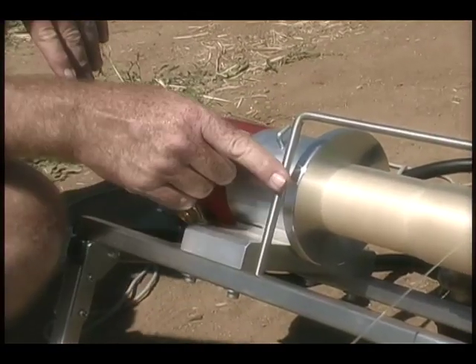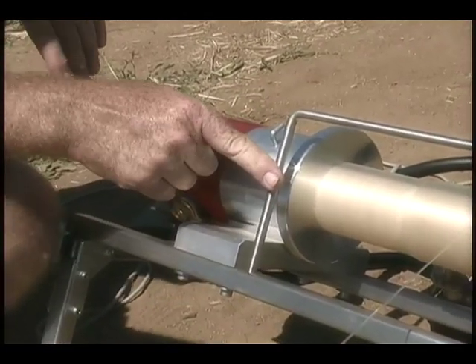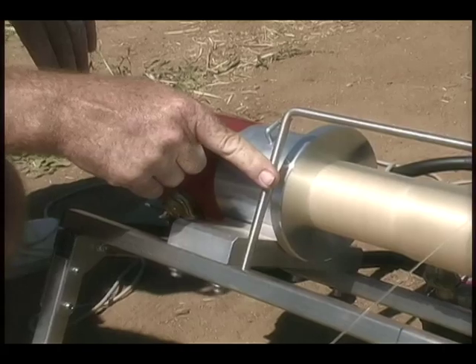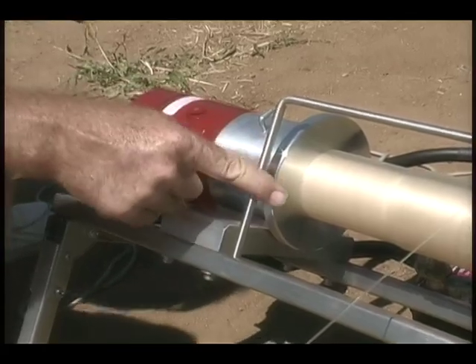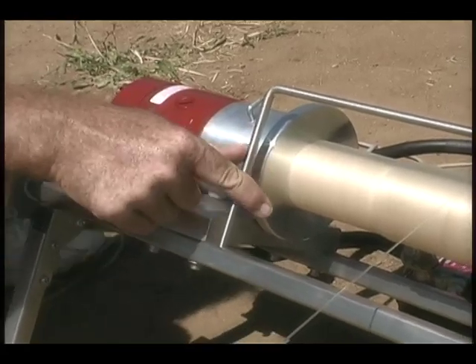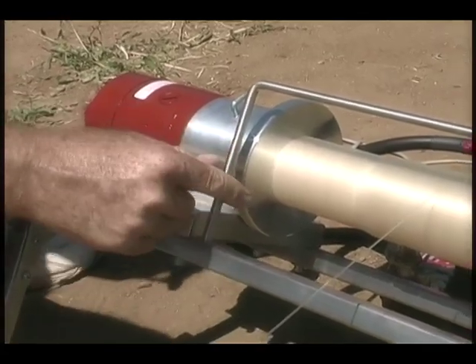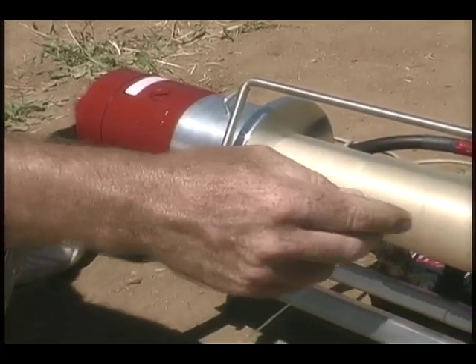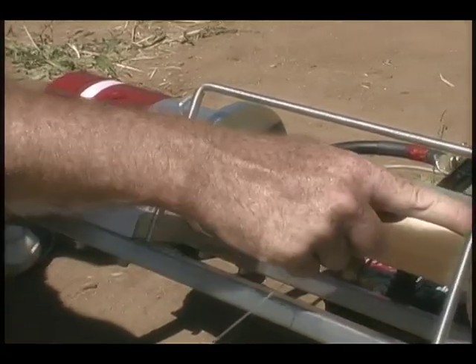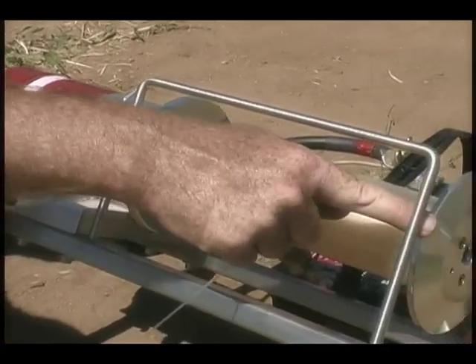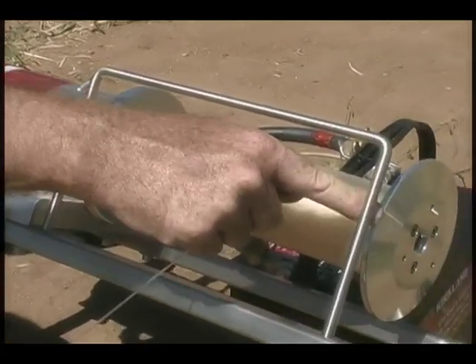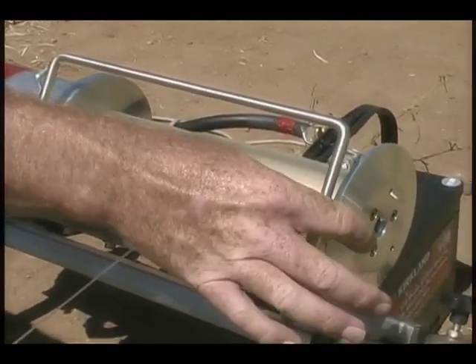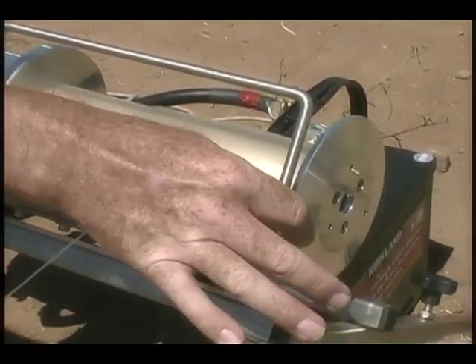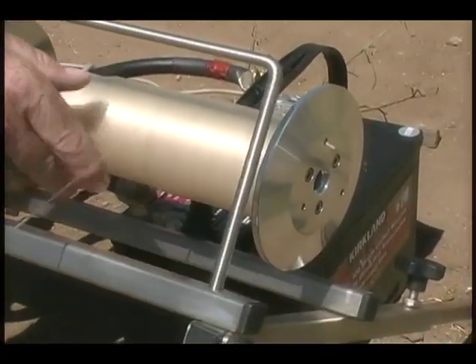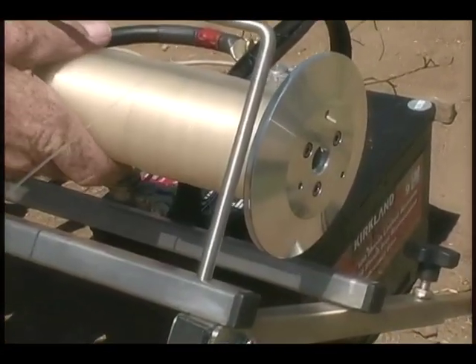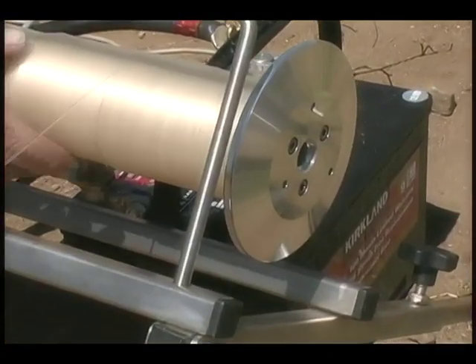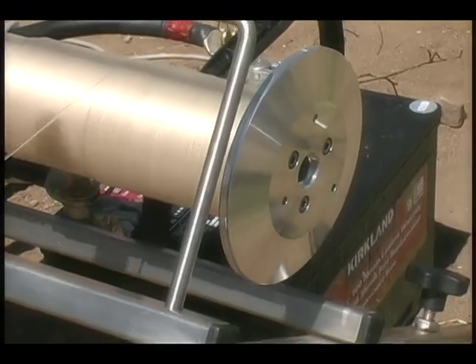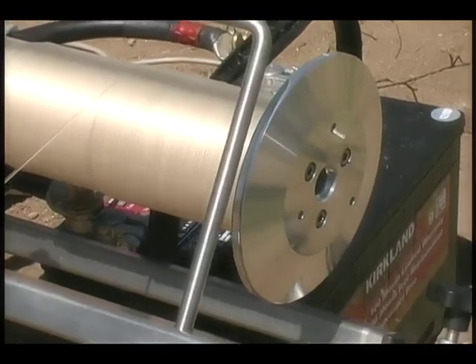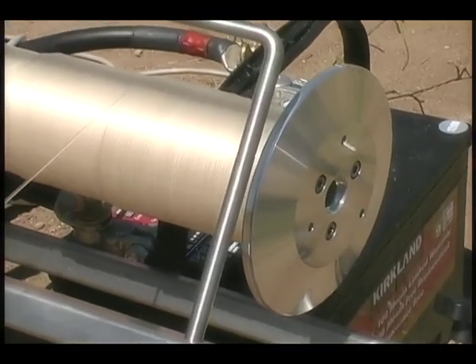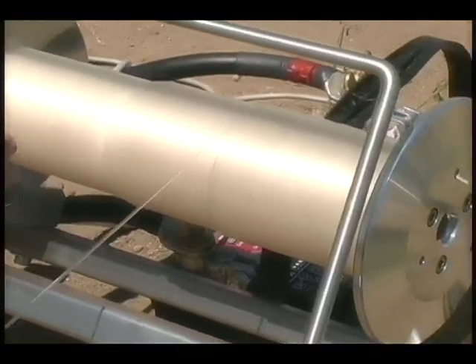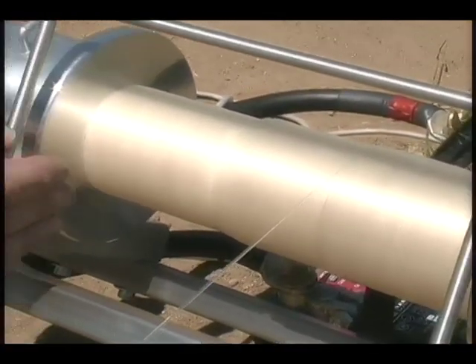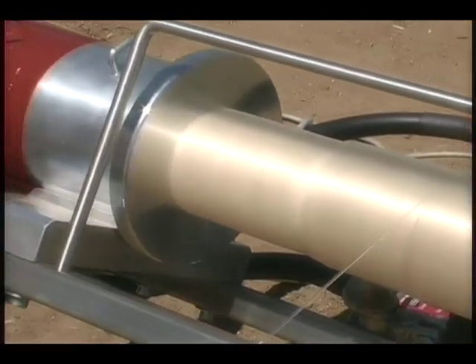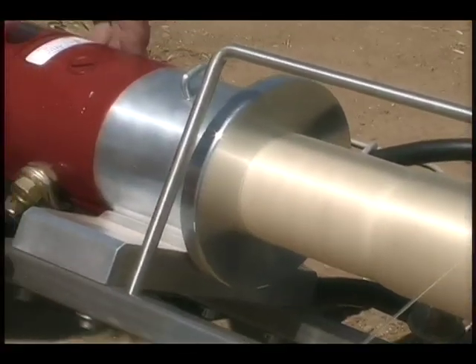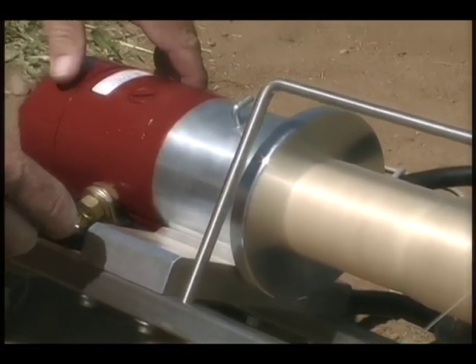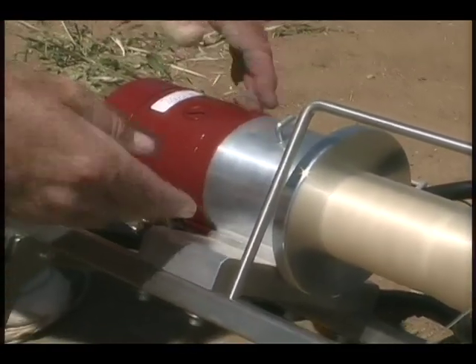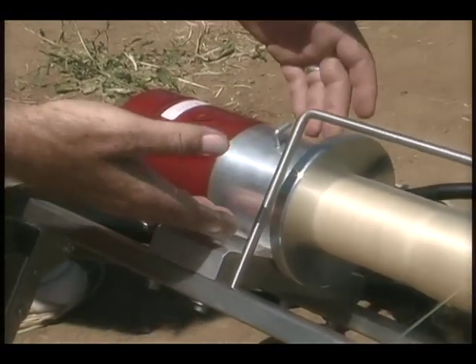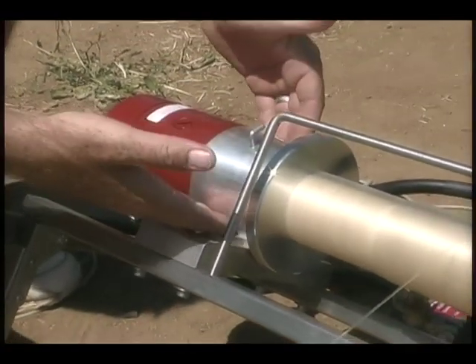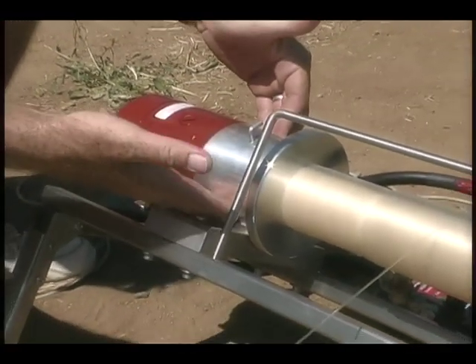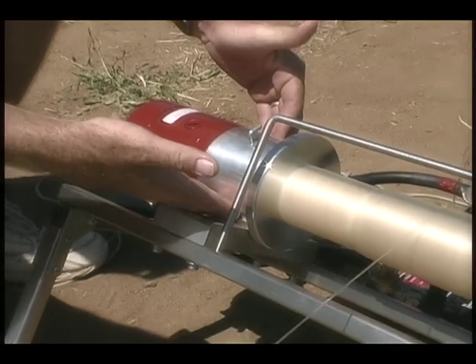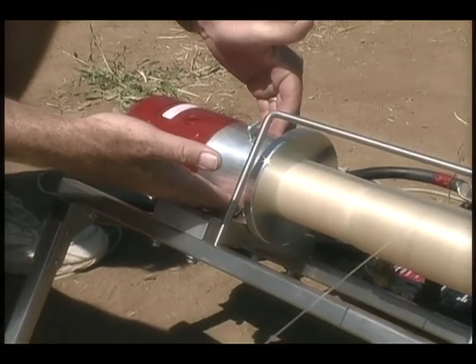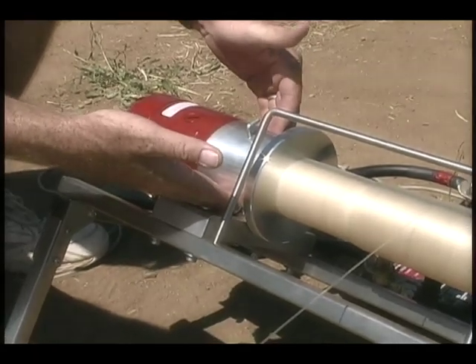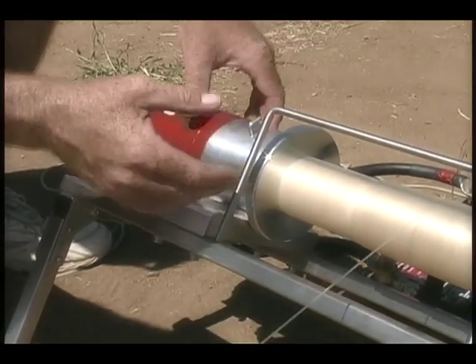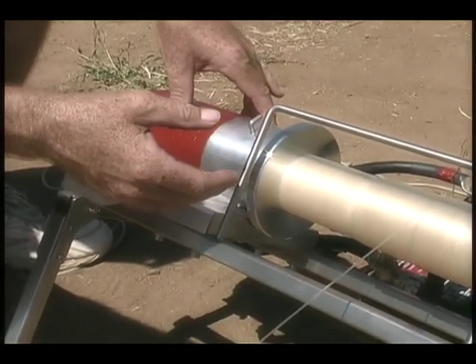The particulars about this winch: number one, it's not end-supported. This end is free — it's not supported by any bearings or mounts. So it's a single-mount winch. This is the only position on the winch that's actually mounting the motor and the drum.